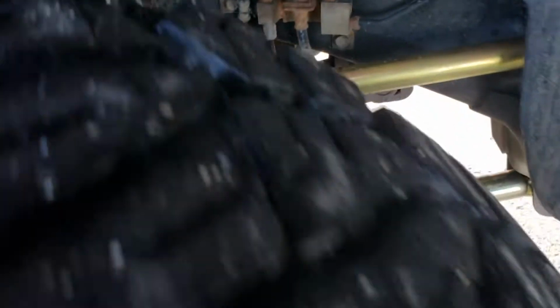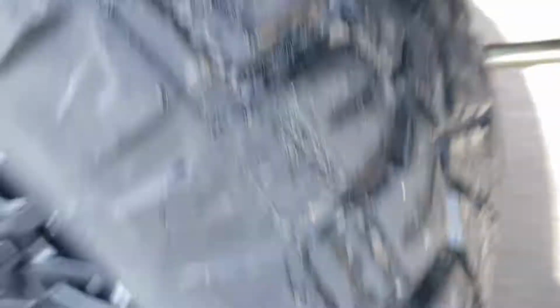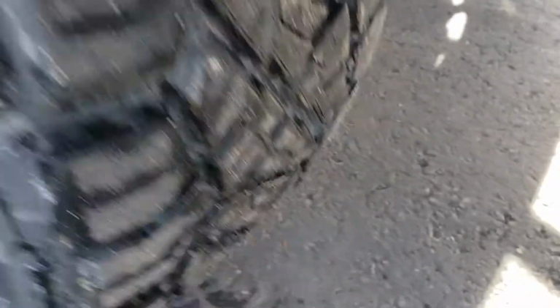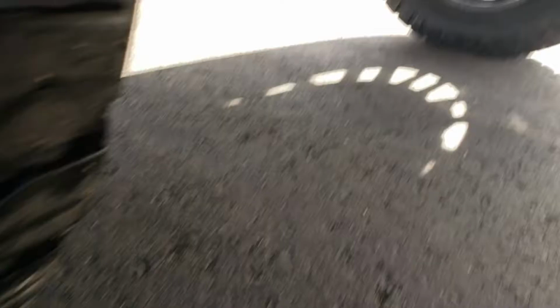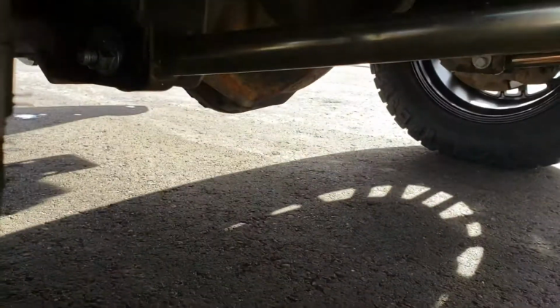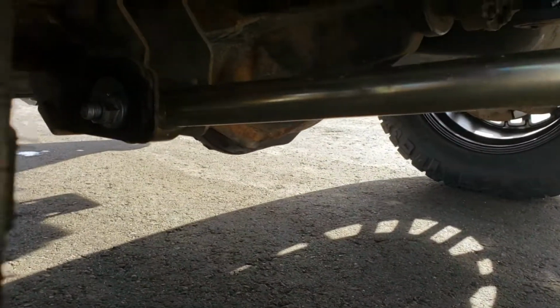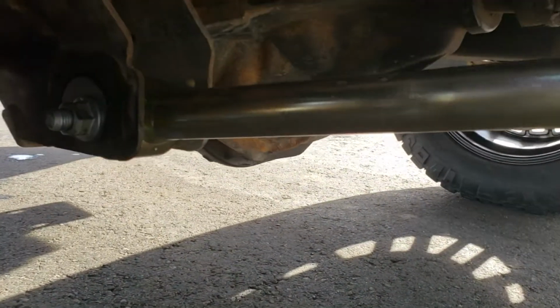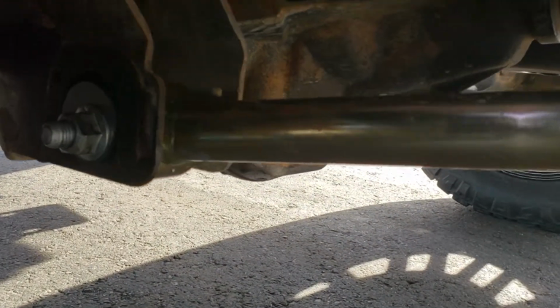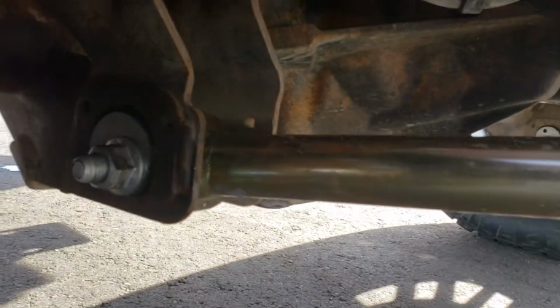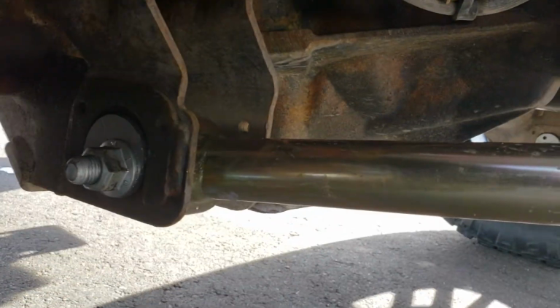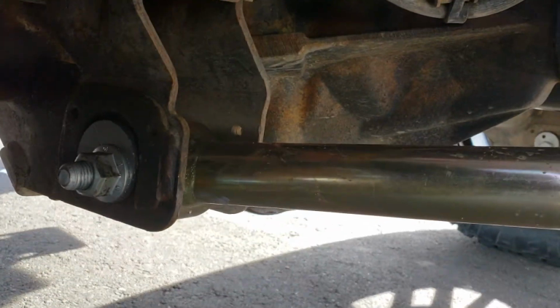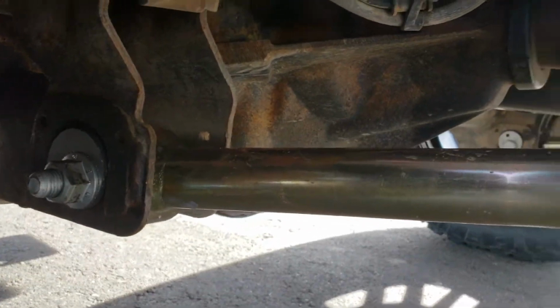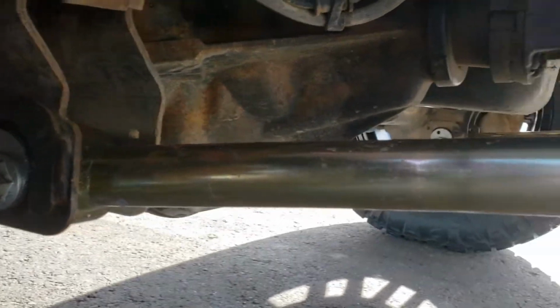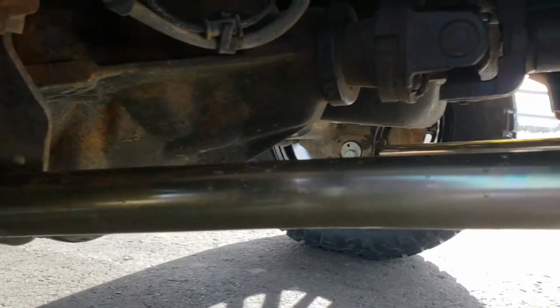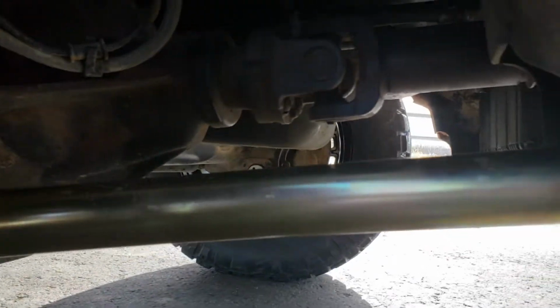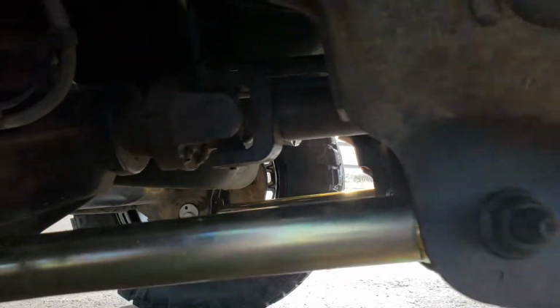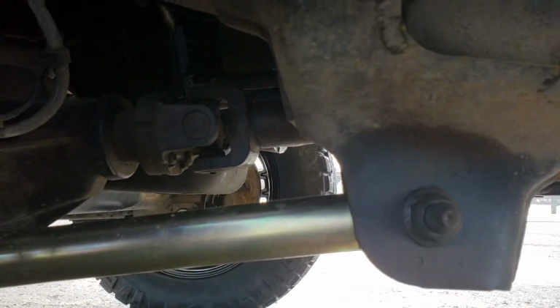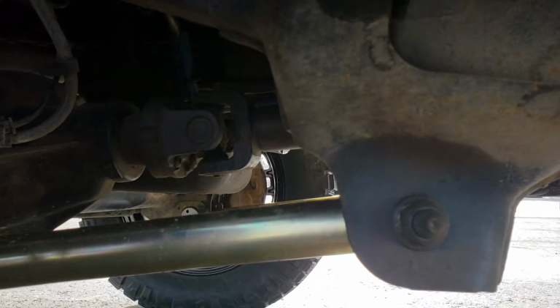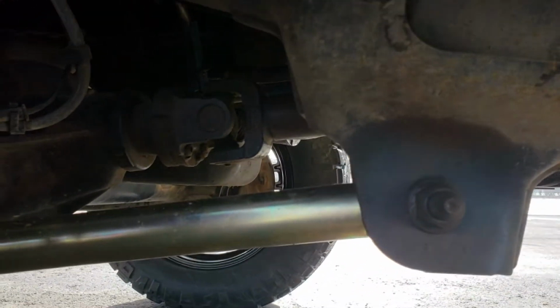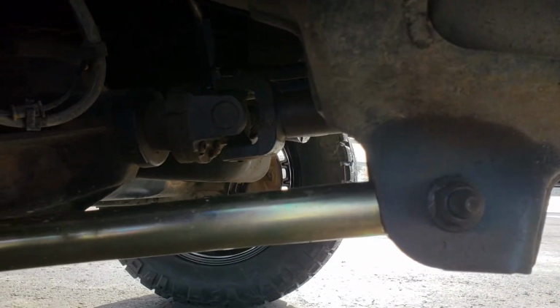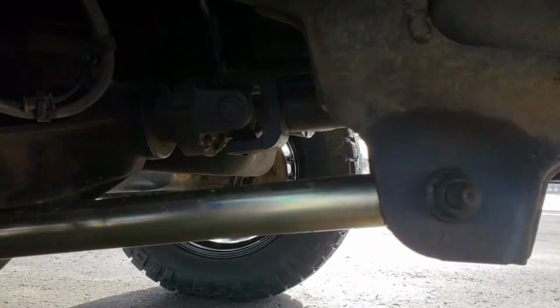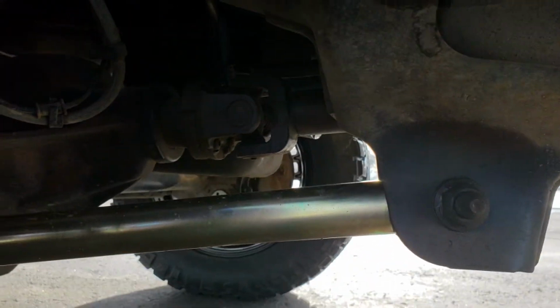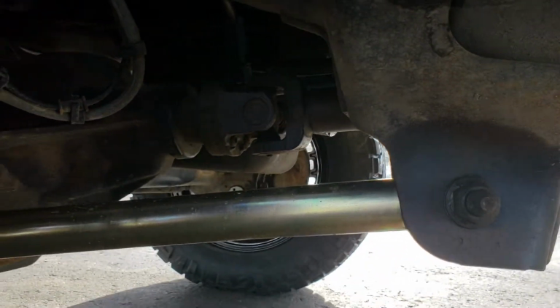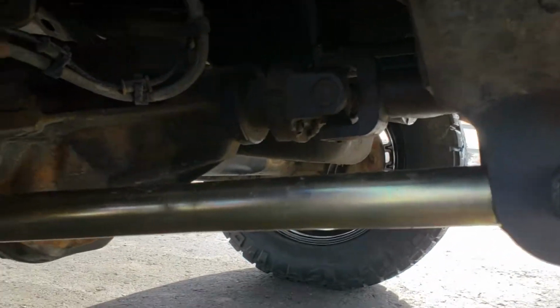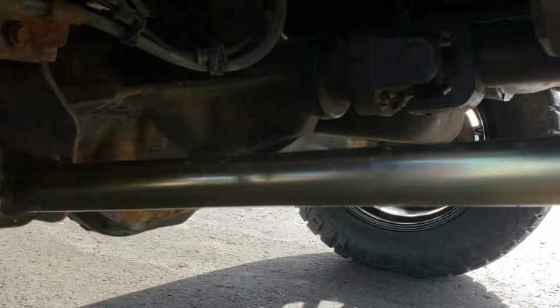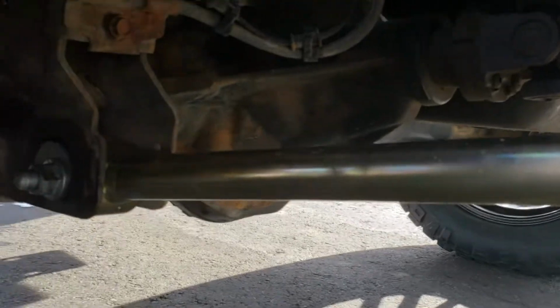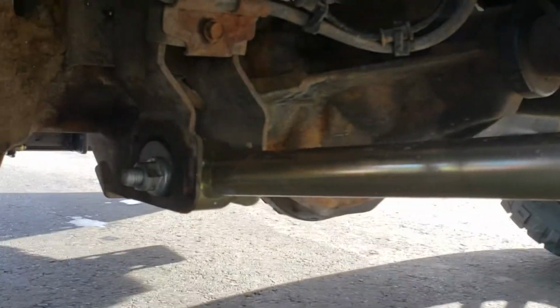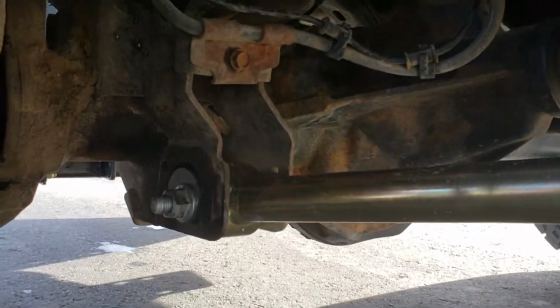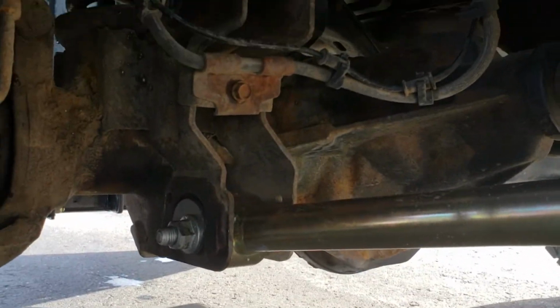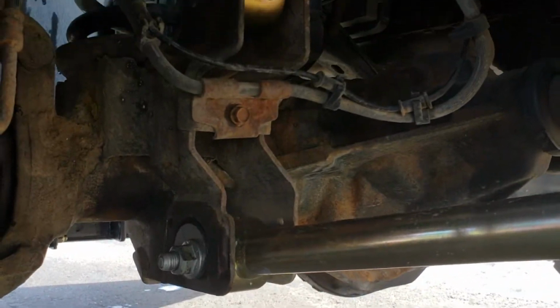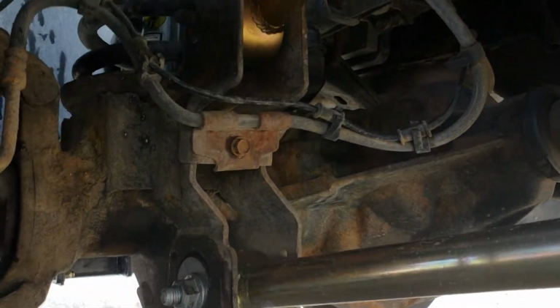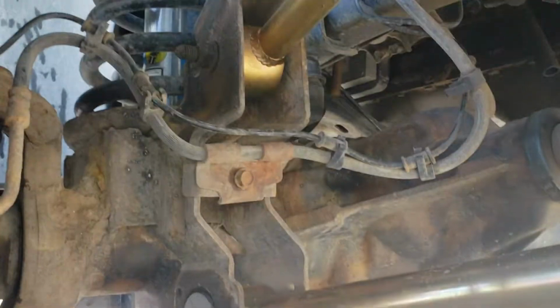We went ahead and replaced all the hardware while we were at it — all the cam bushings — sent it off and had it aligned, and it was just really, really nice results.